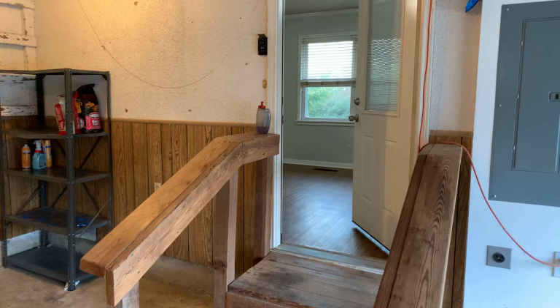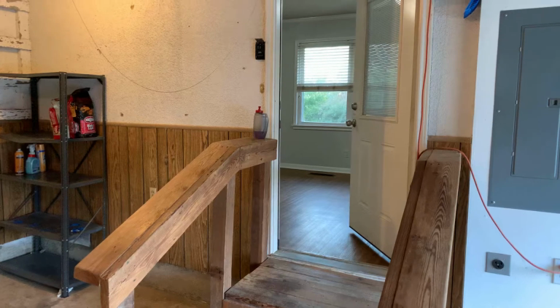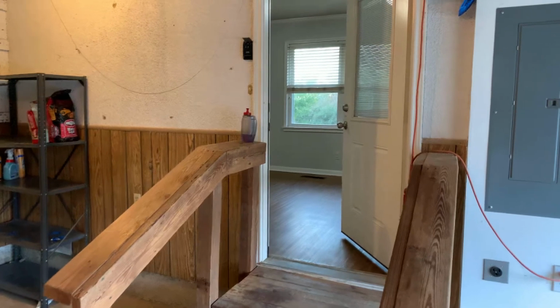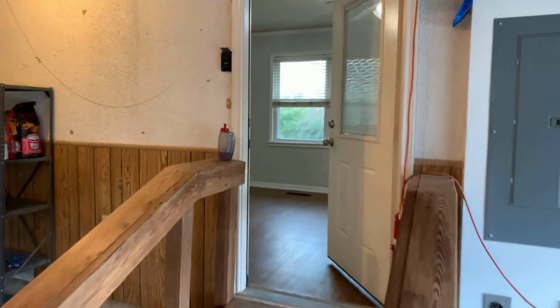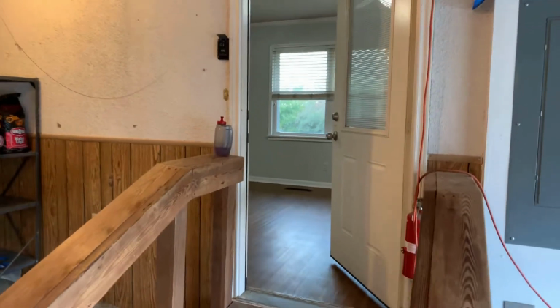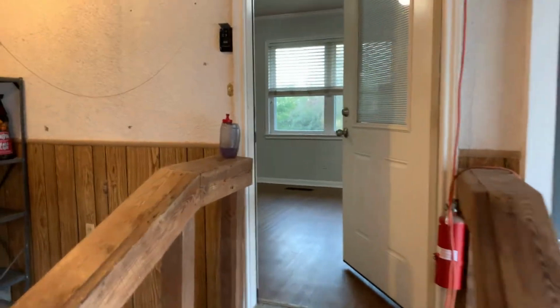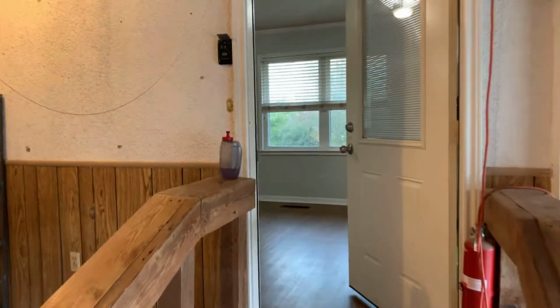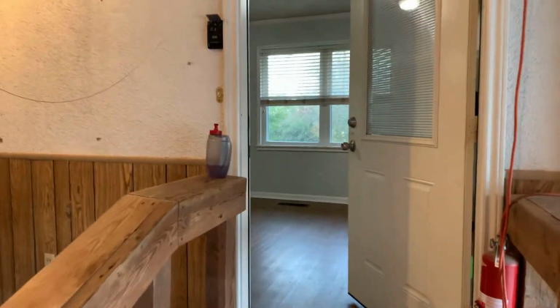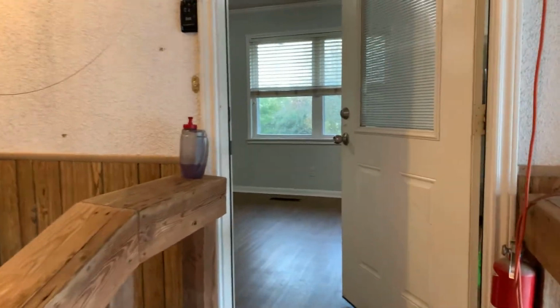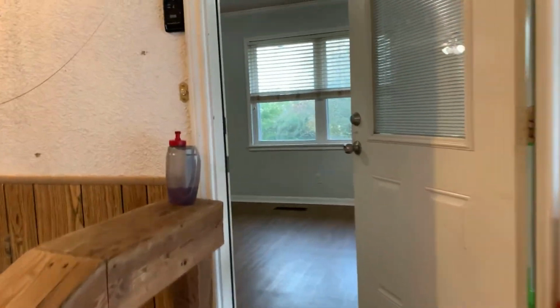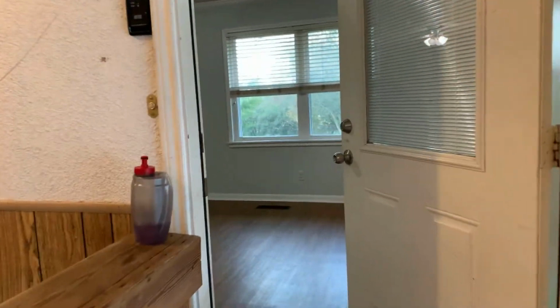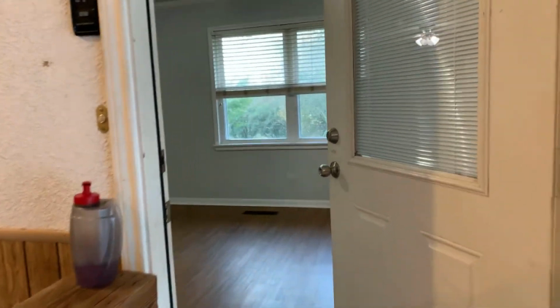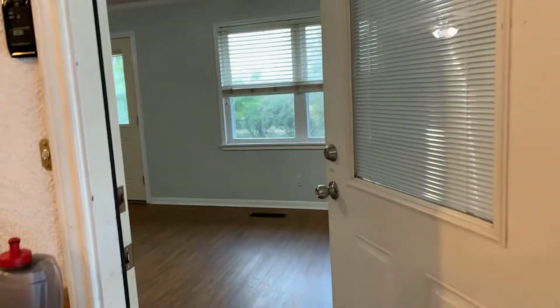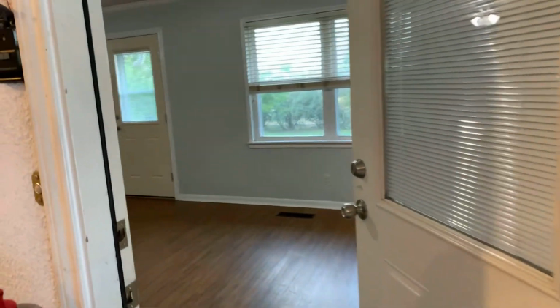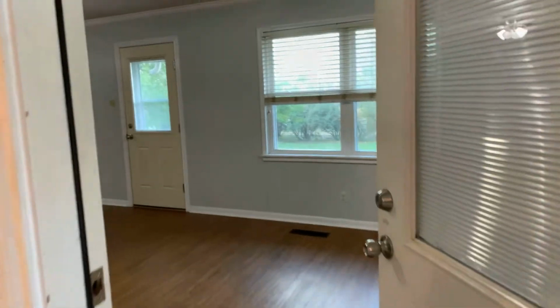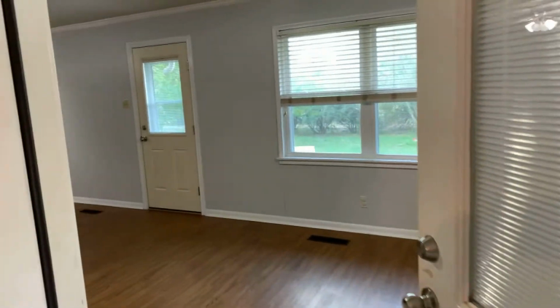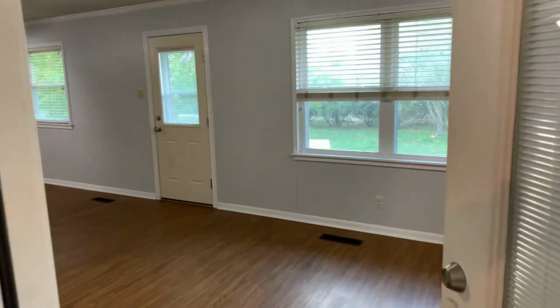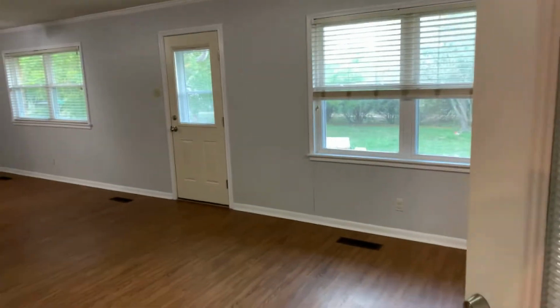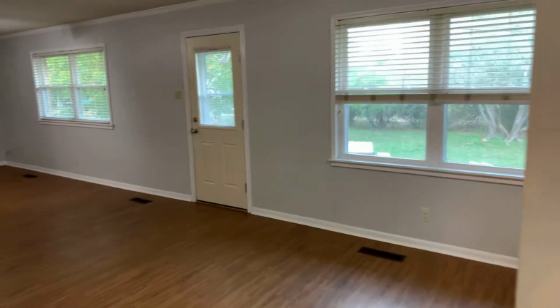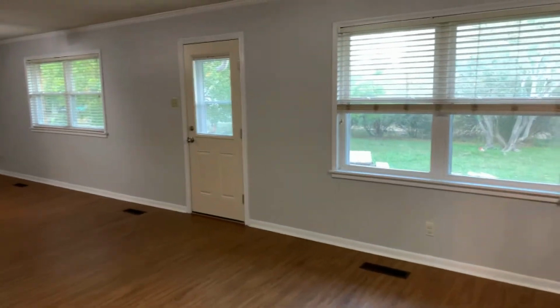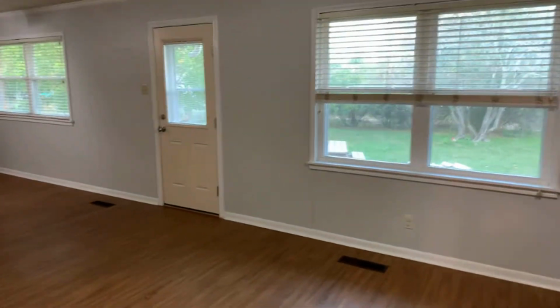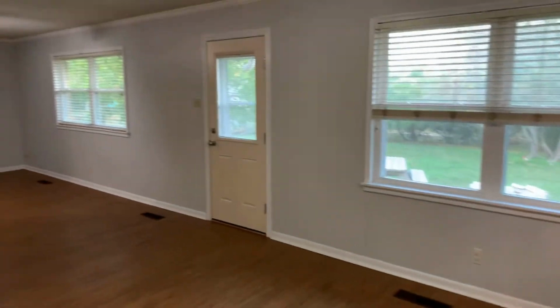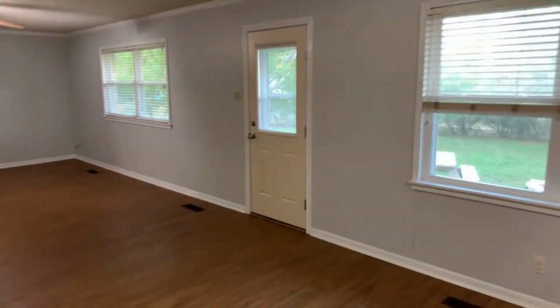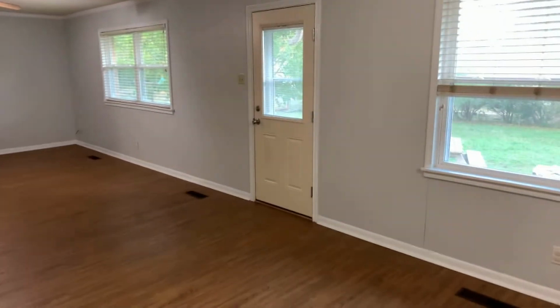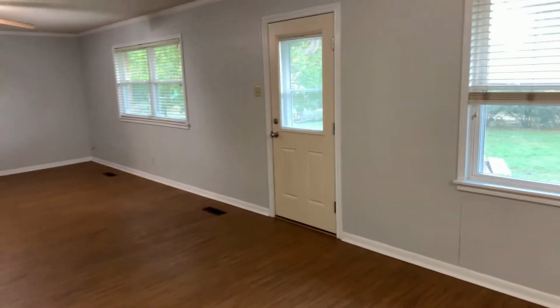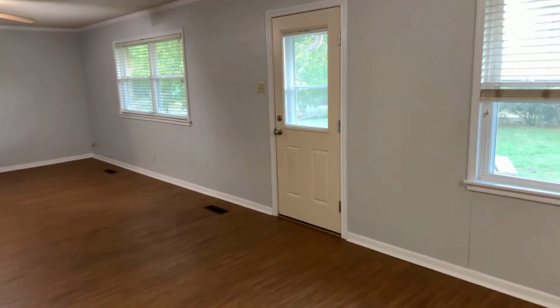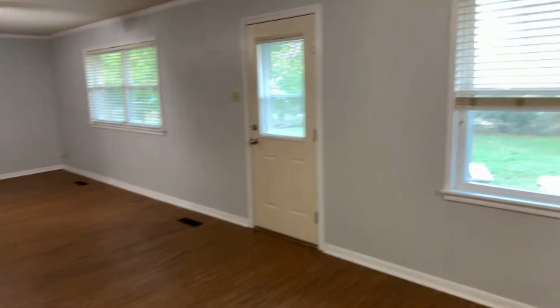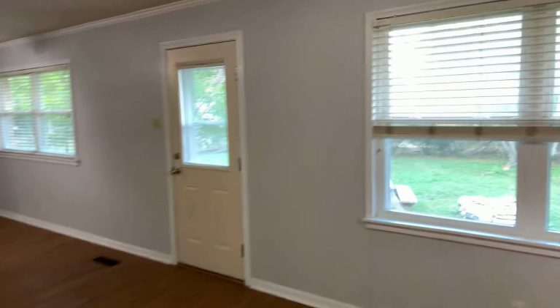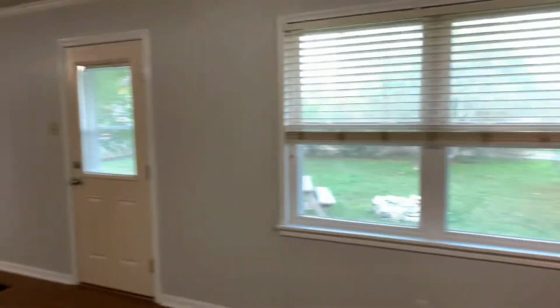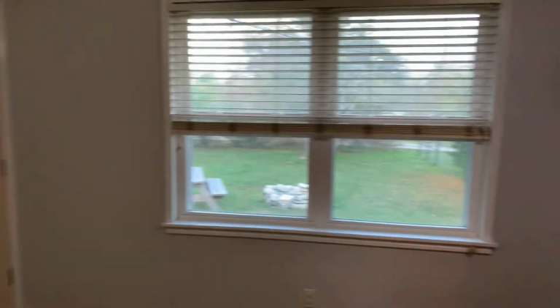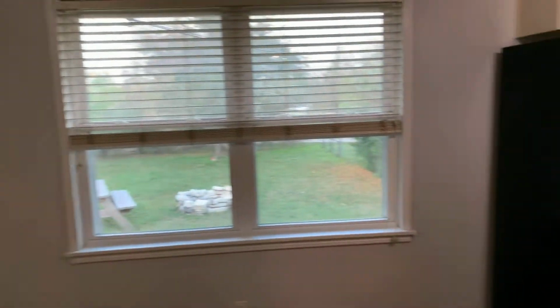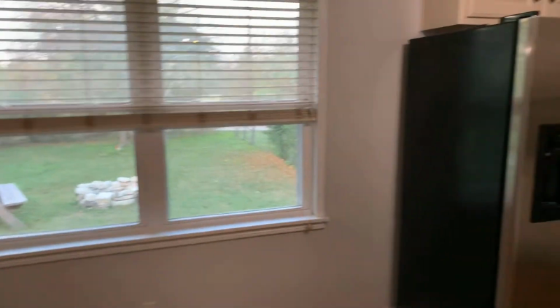This is 300 South Borden in Lorena, Texas. It's a beautiful morning here in Lorena. This is a three-bedroom, two-bath home.